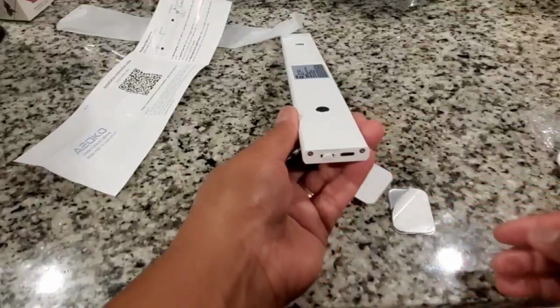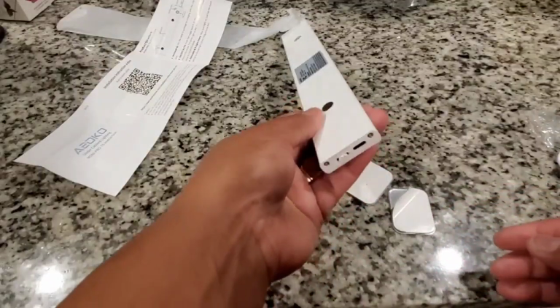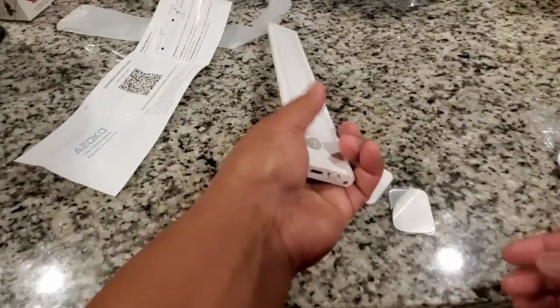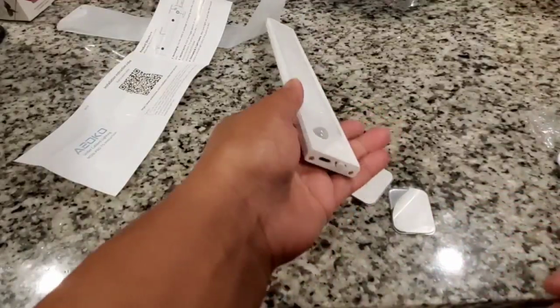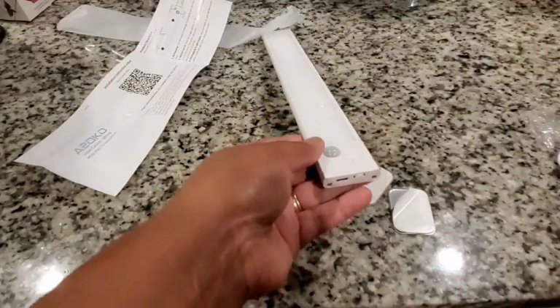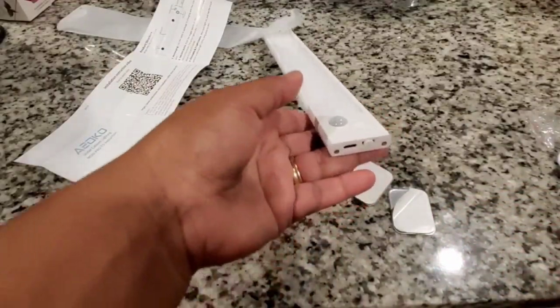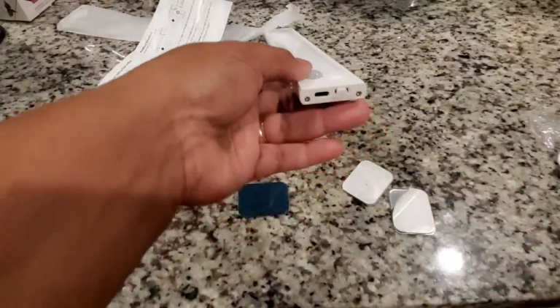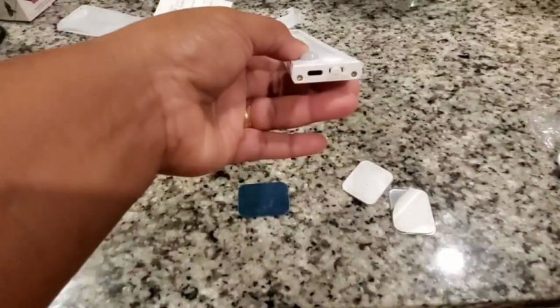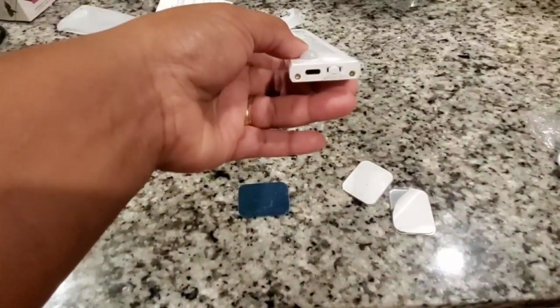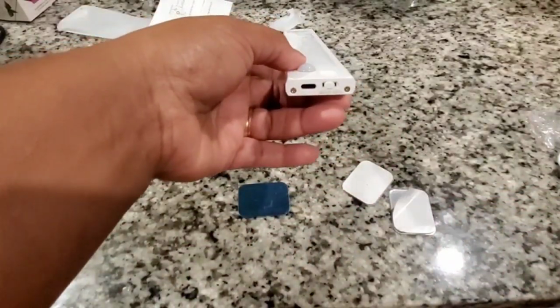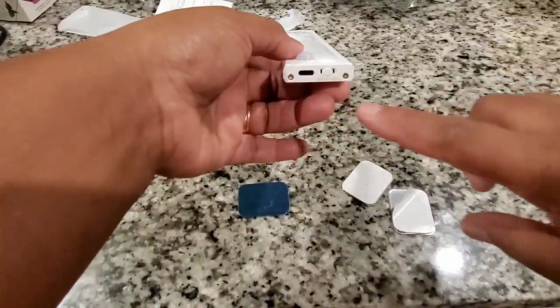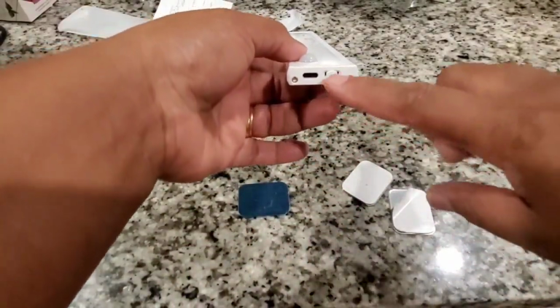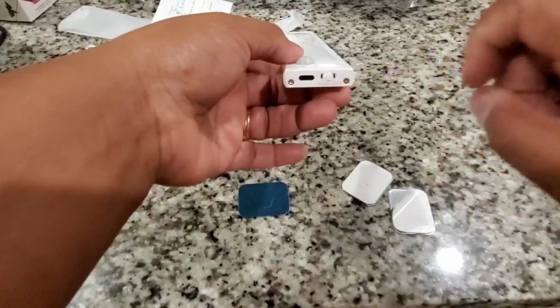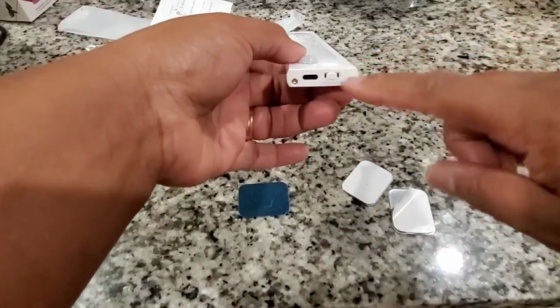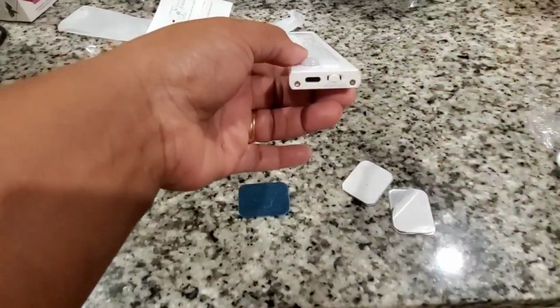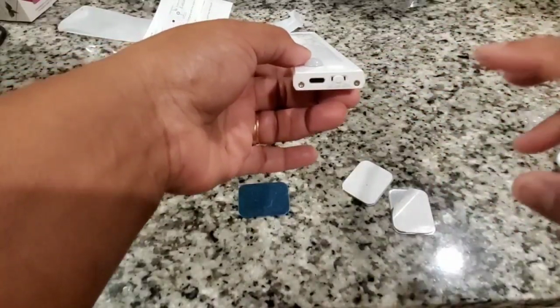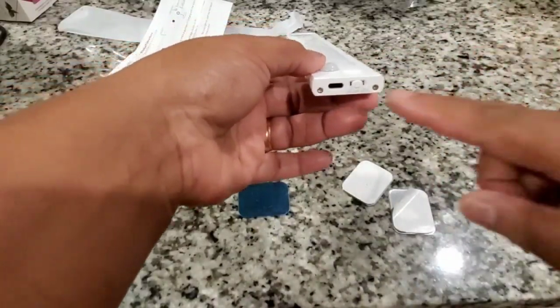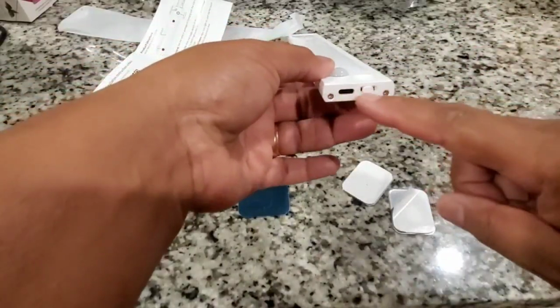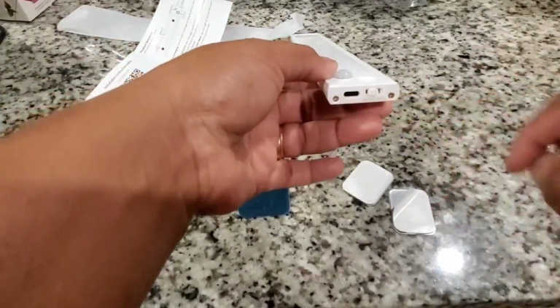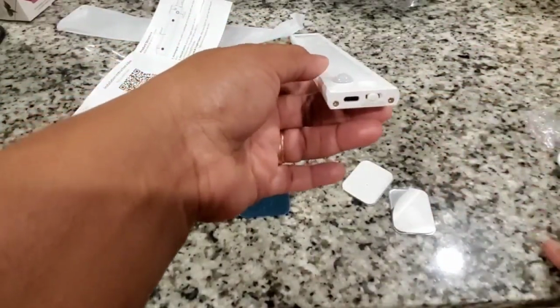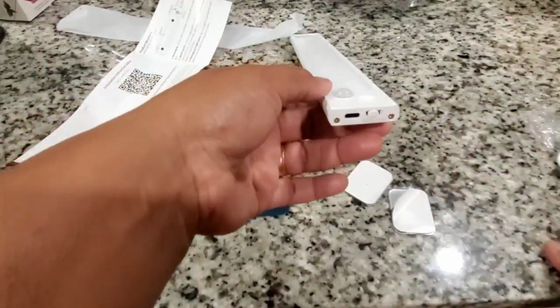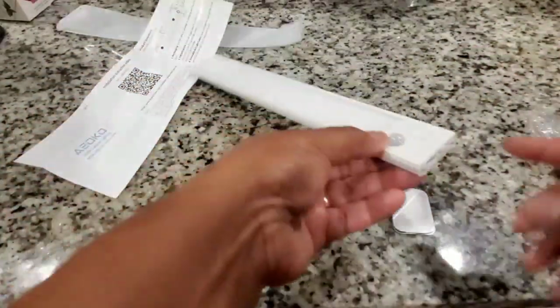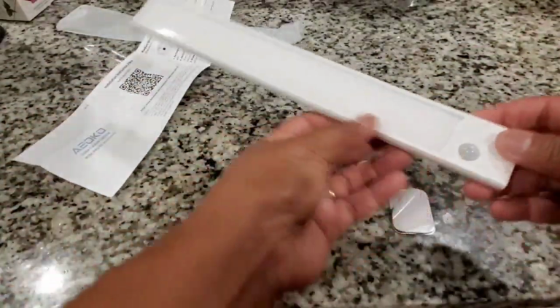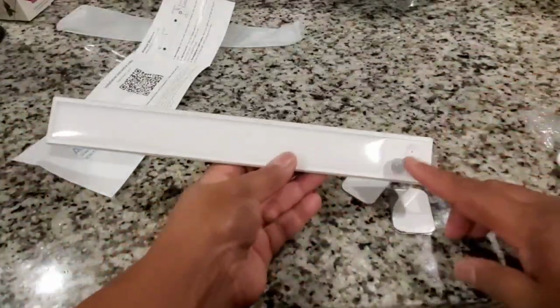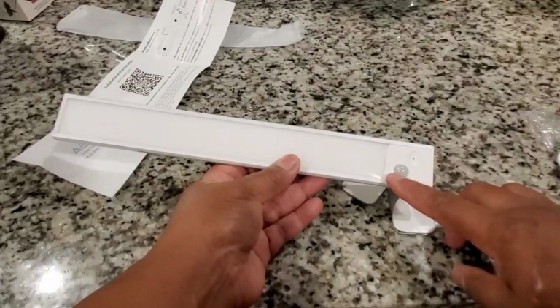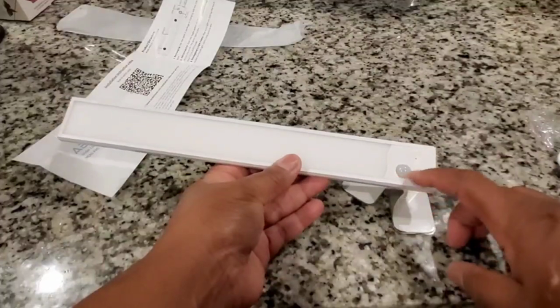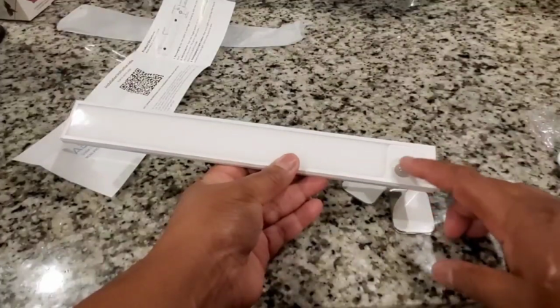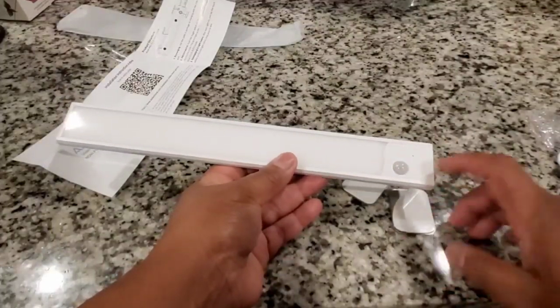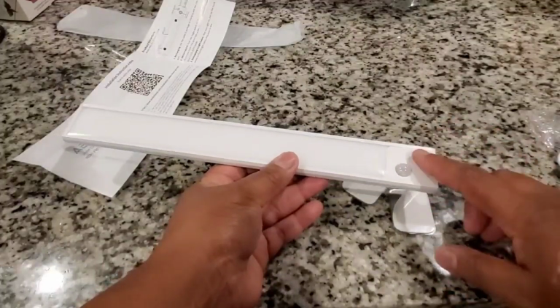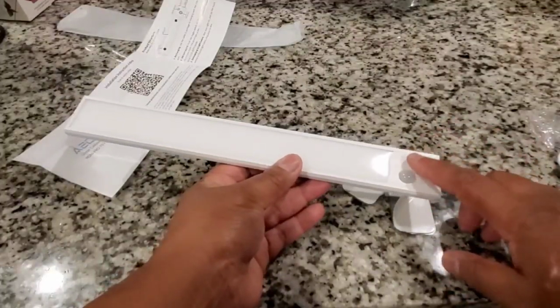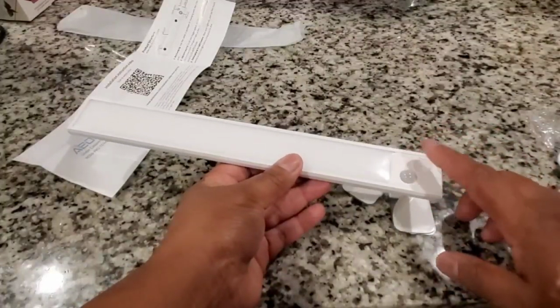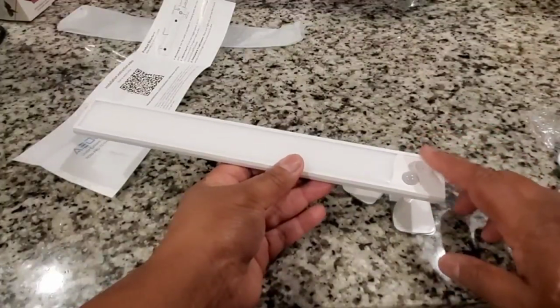On the side here we have the on and off switch — it's on, off, and also auto. And we have the charging port. That is all to this light. And that's the motion sensor.